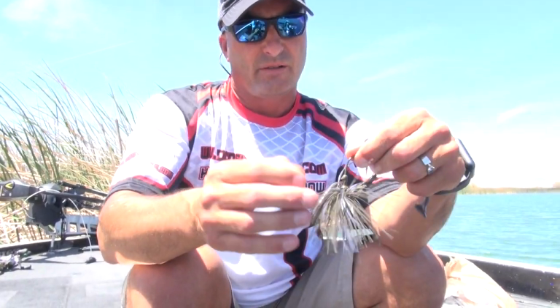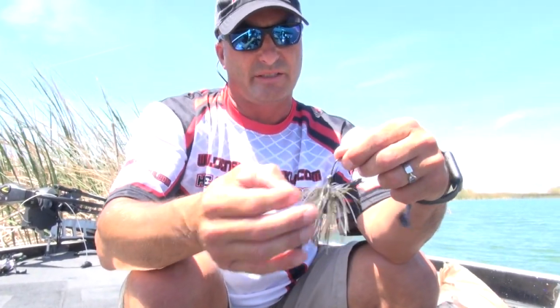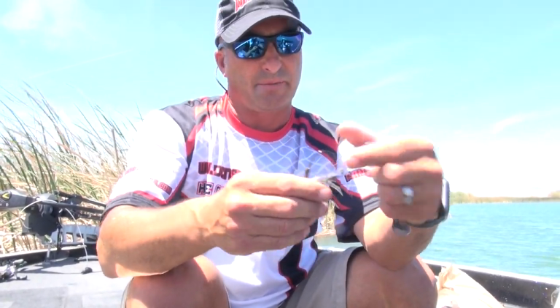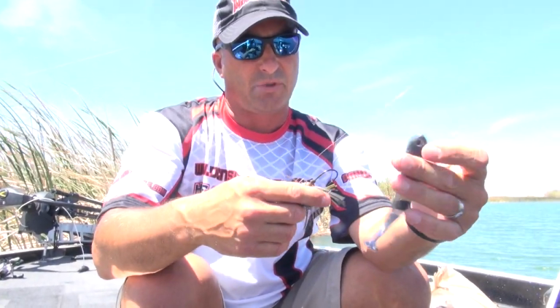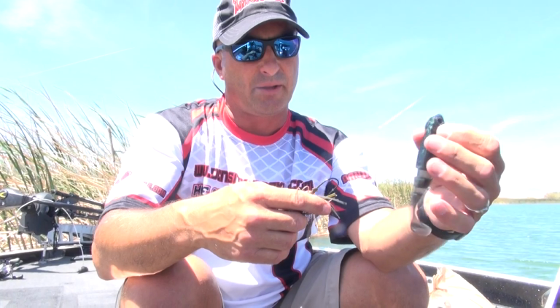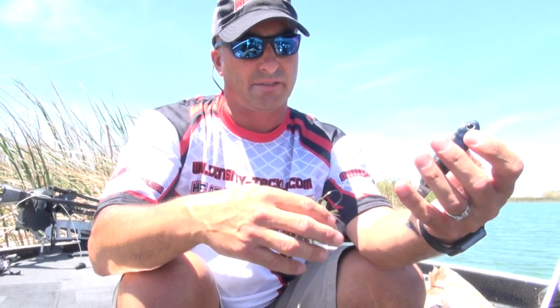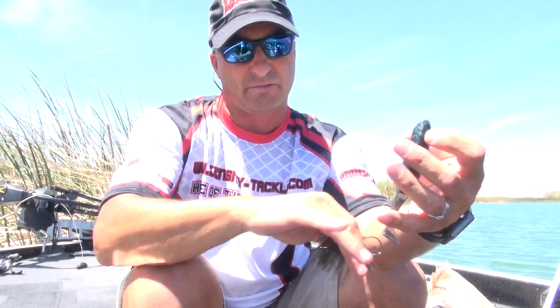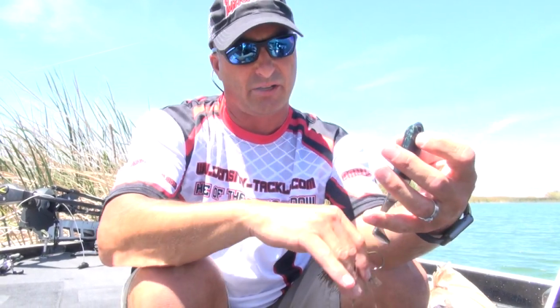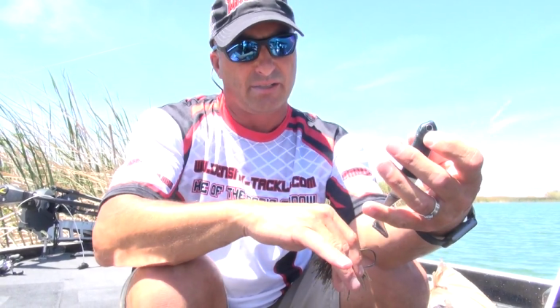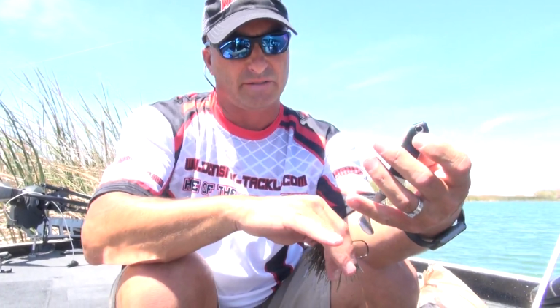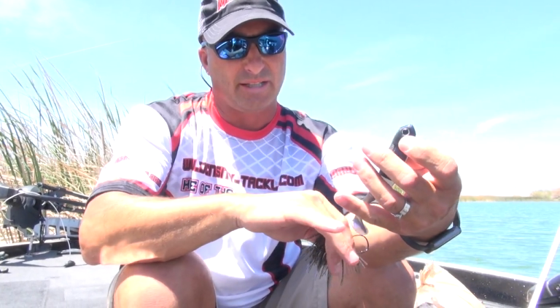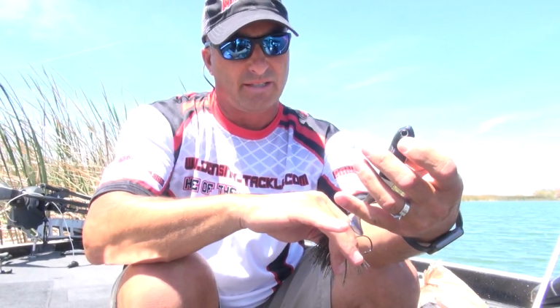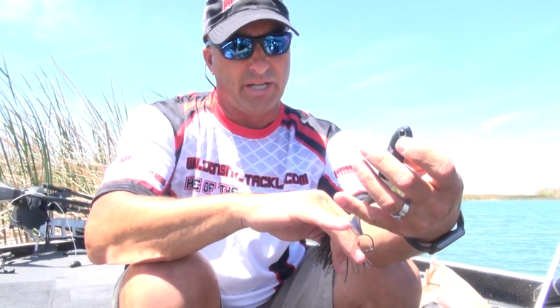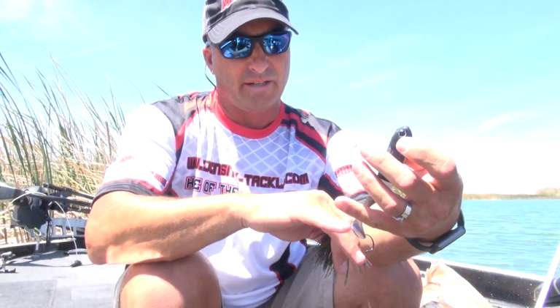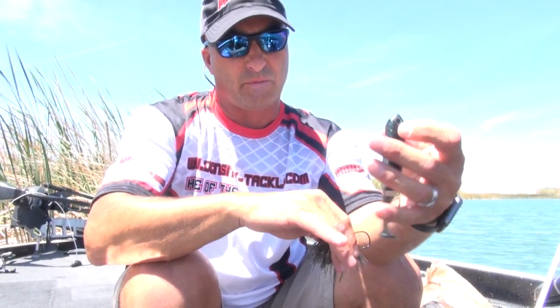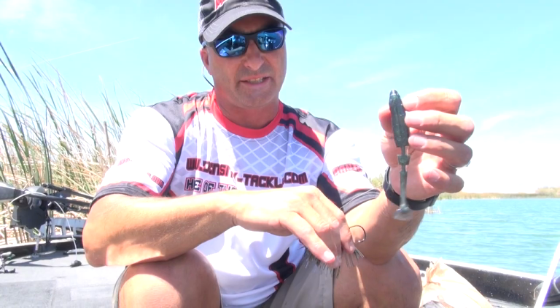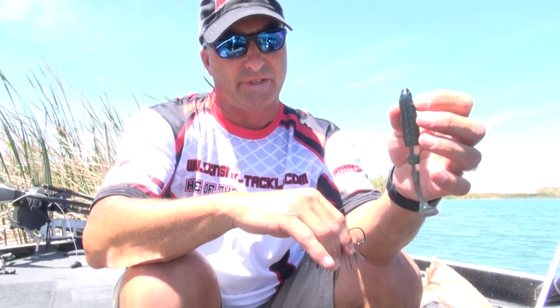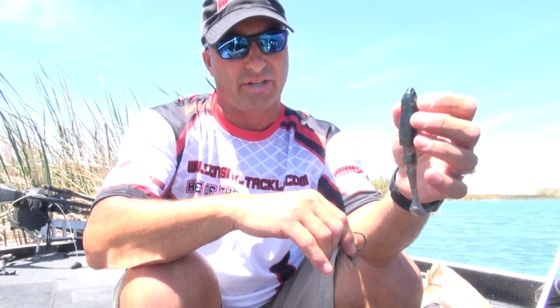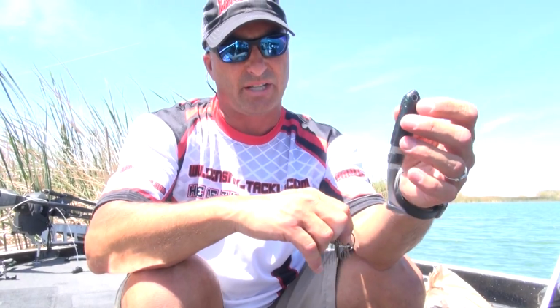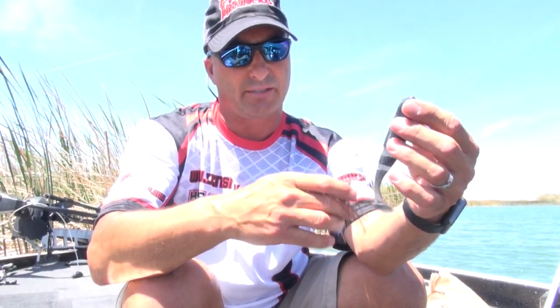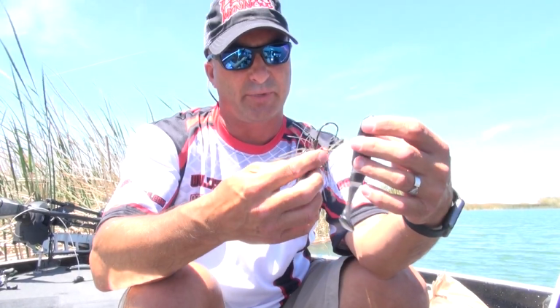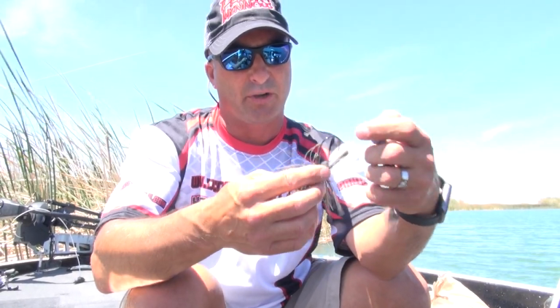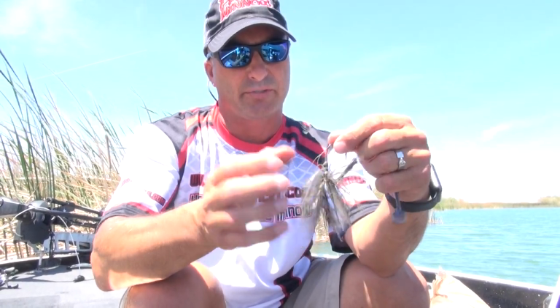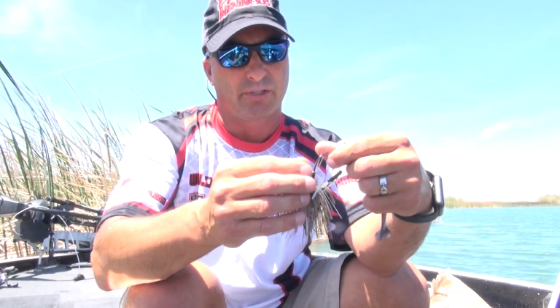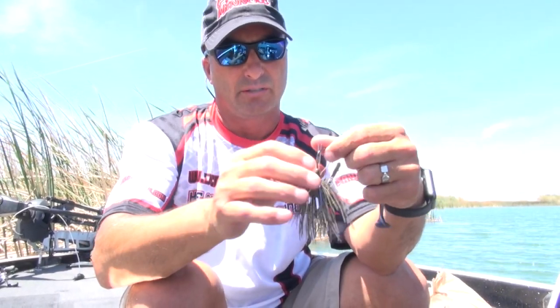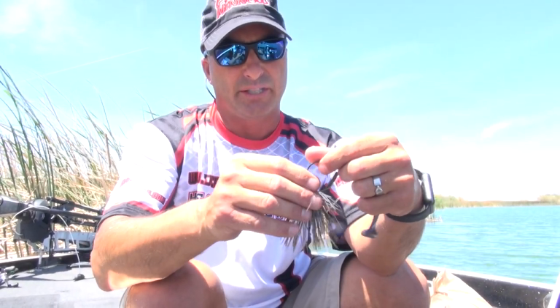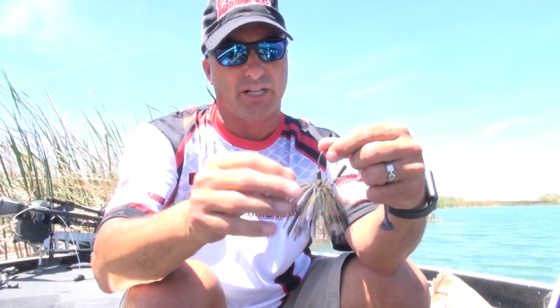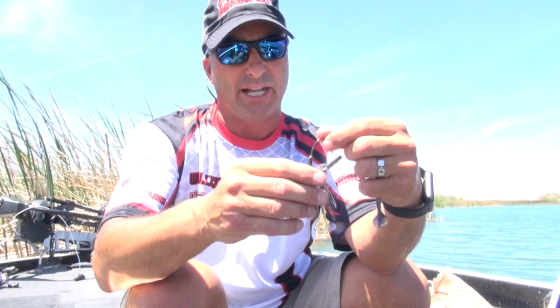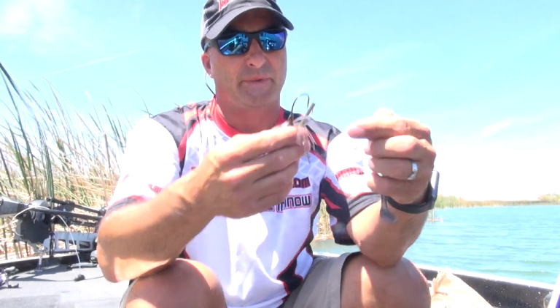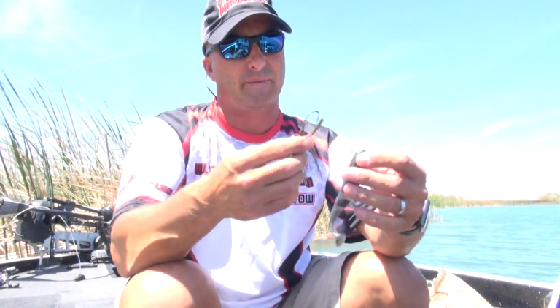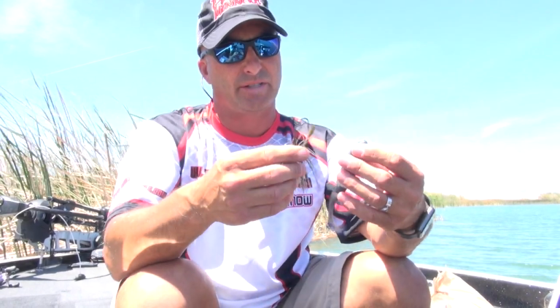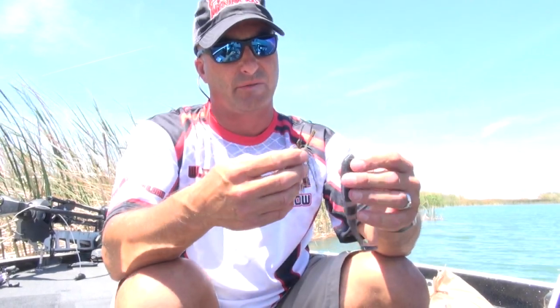The Panic Minnow comes pretty much right out of the package ready to go. They're packed really well — the tails are embedded in a harder plastic to keep the tails straight all the time, because that ends up being a big problem when you throw loose baits in a box or bag and they get bent up after sitting in there for a while.